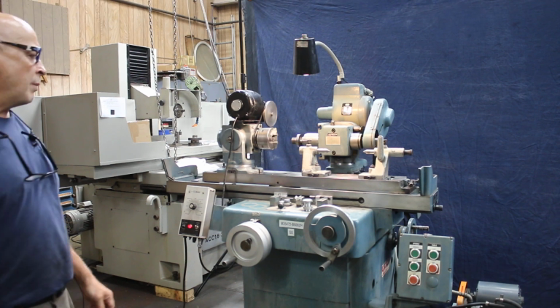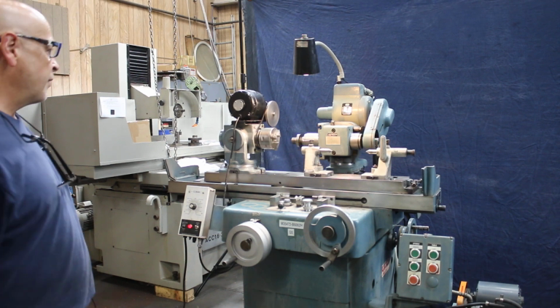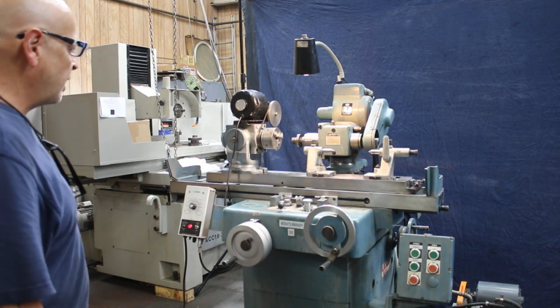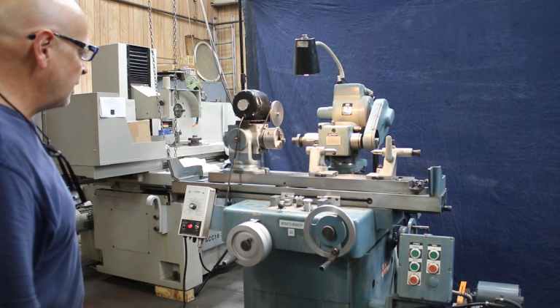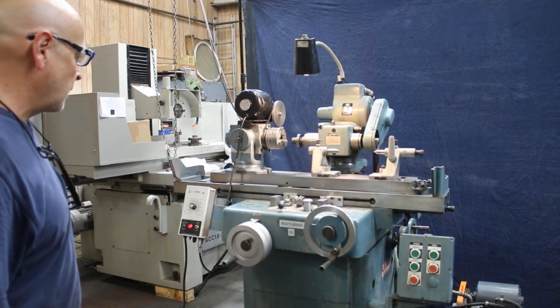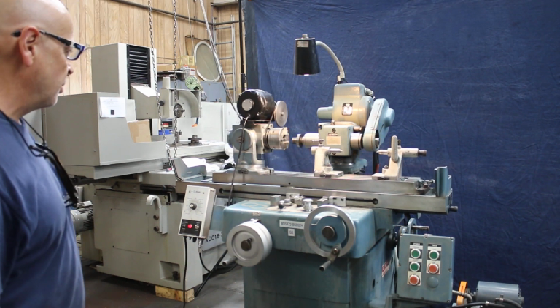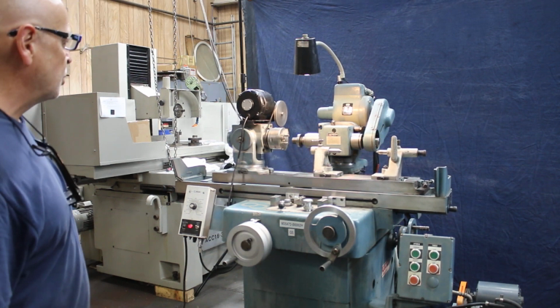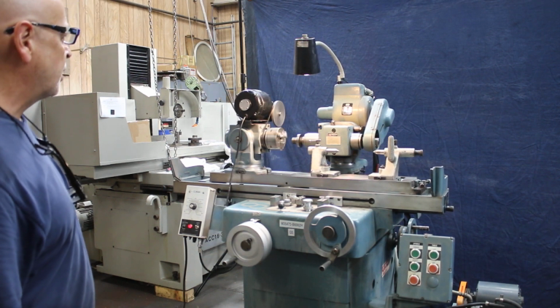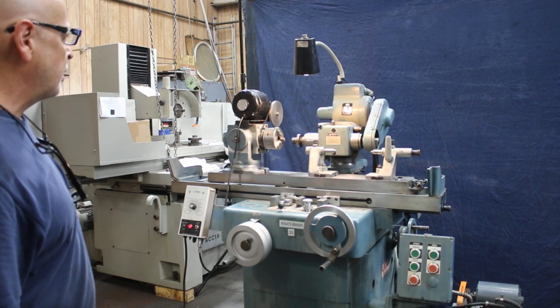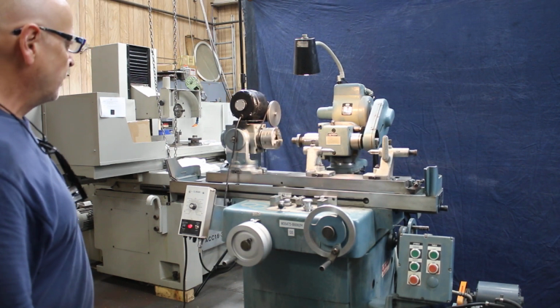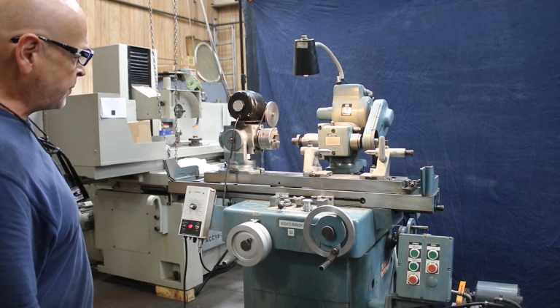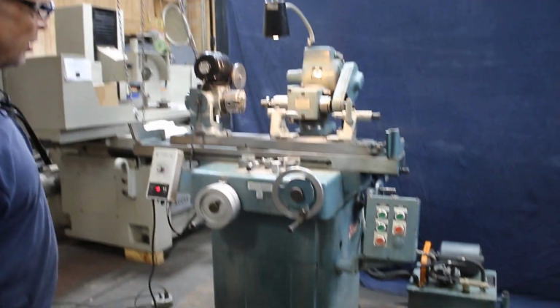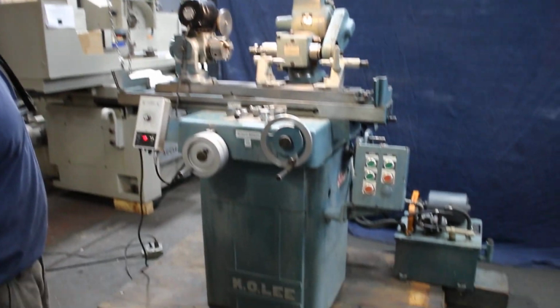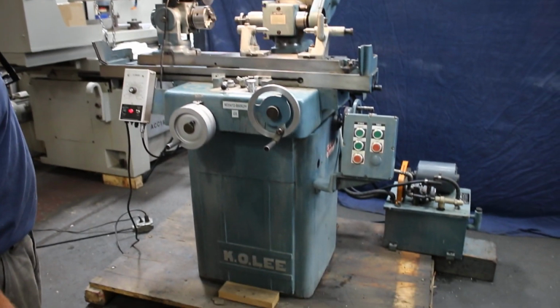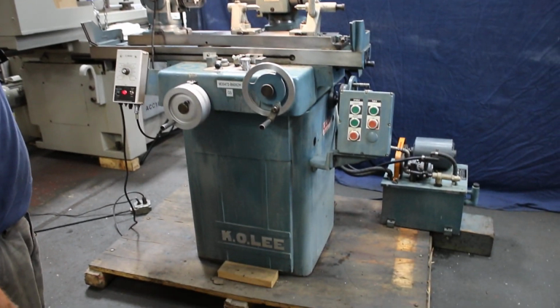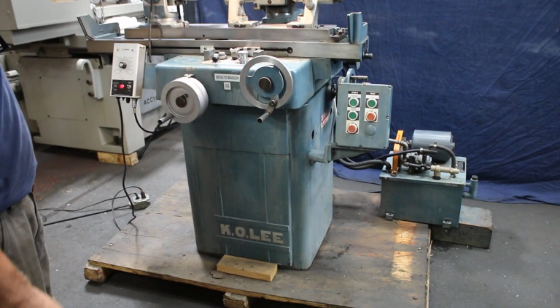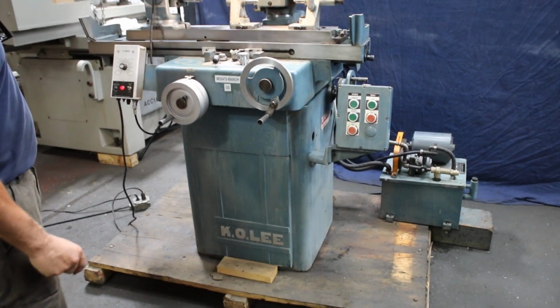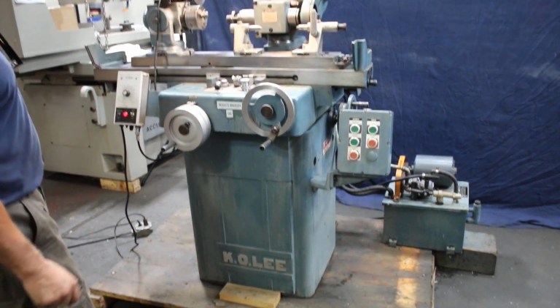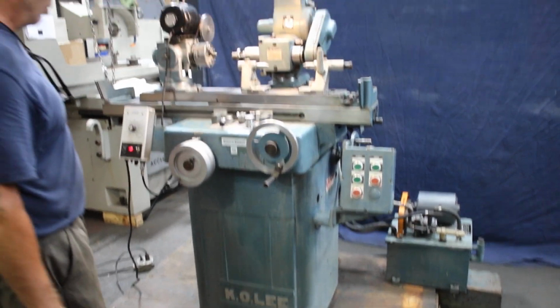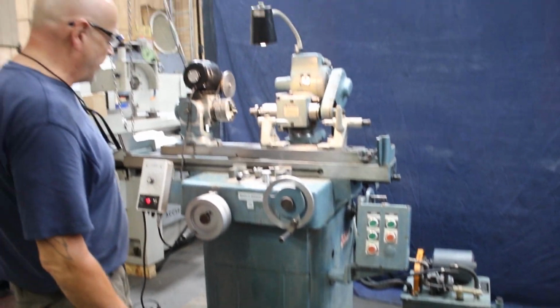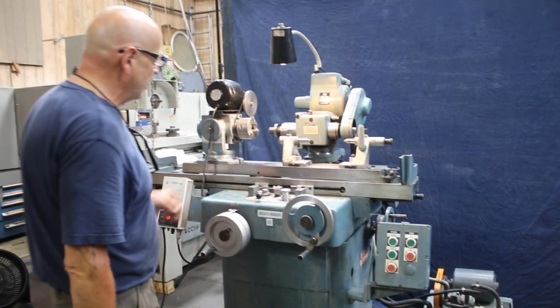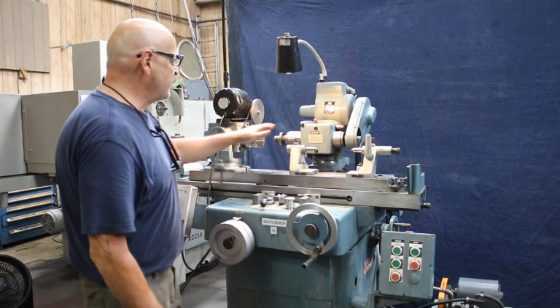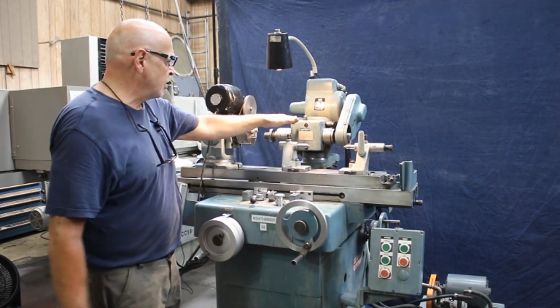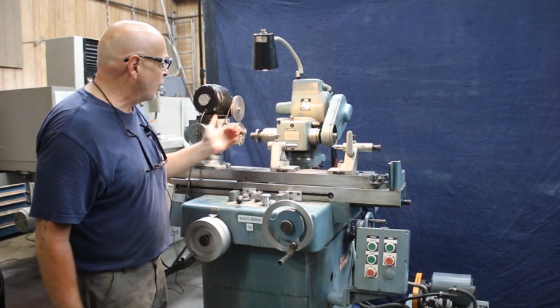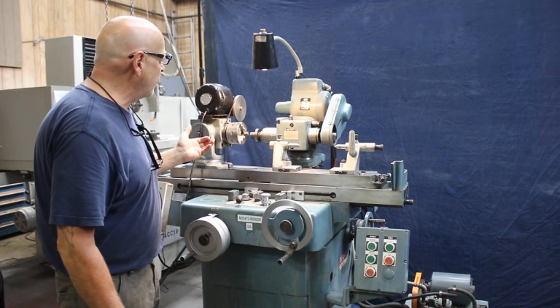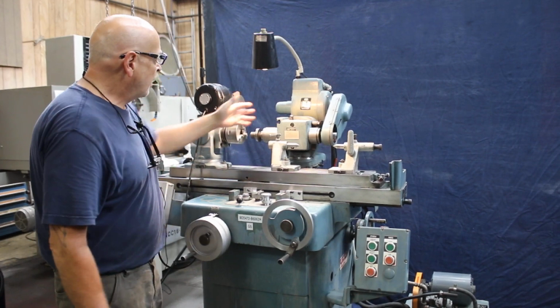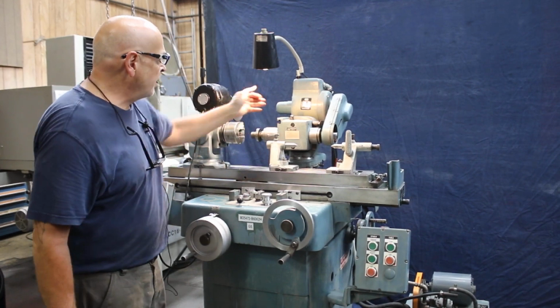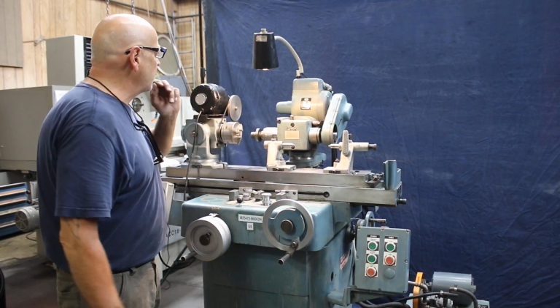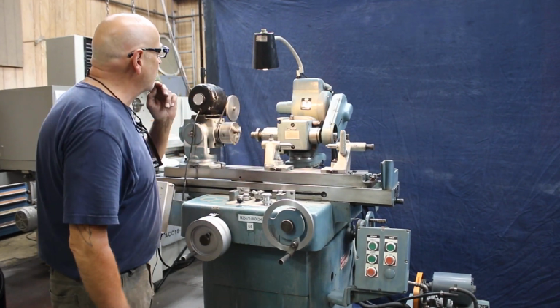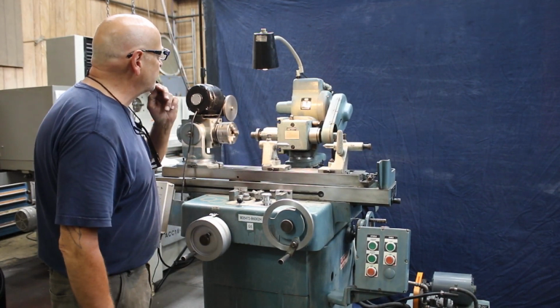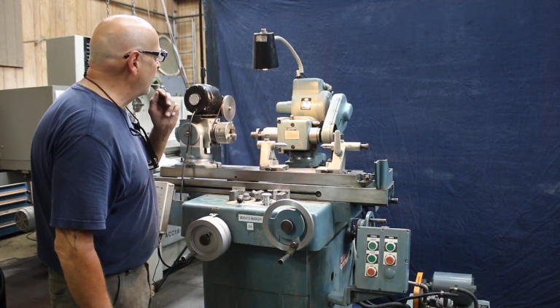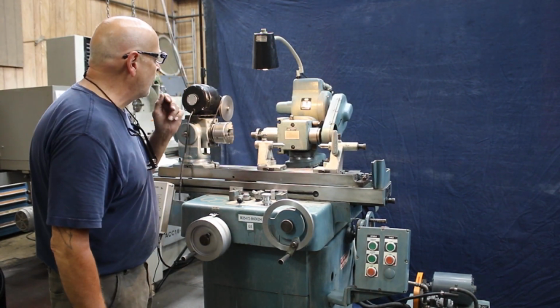Today we're going to have a look at a K.O. Lee tool and cutter grinder. This particular model is their Dakota series, which was made a little more robust, has a heavier duty work head, and maybe a slightly more horsepower on the motor.